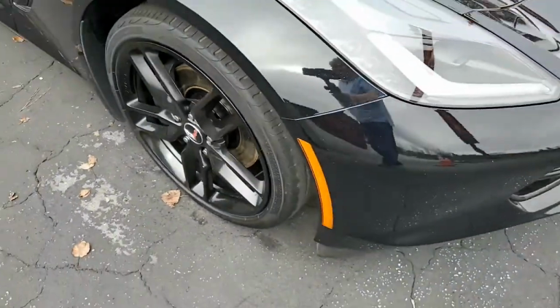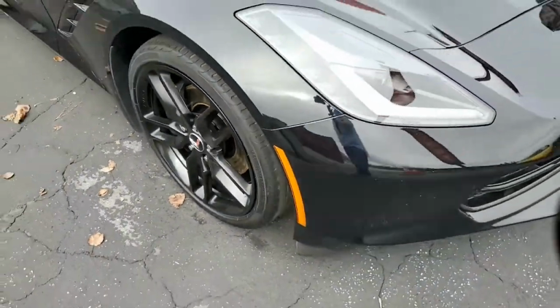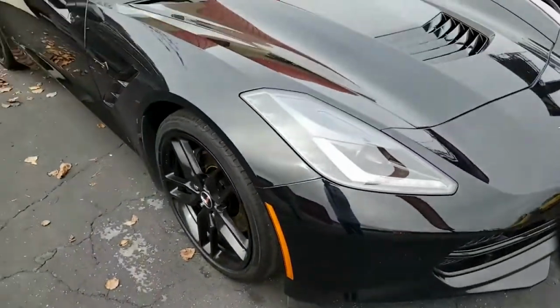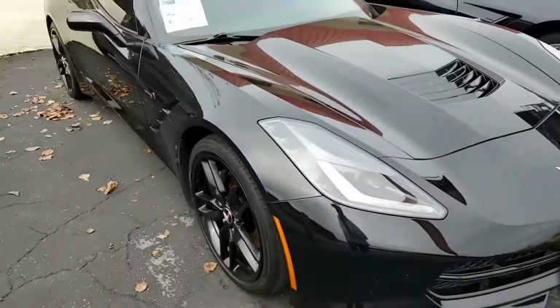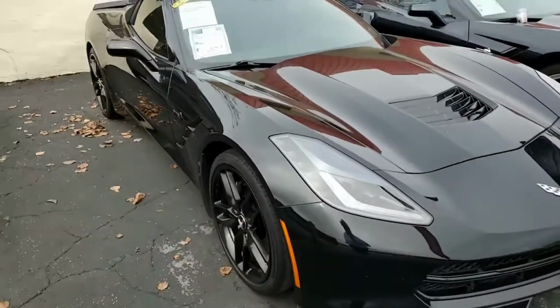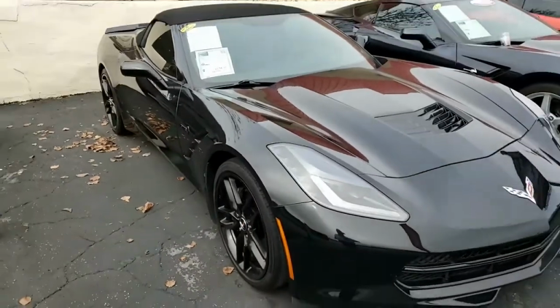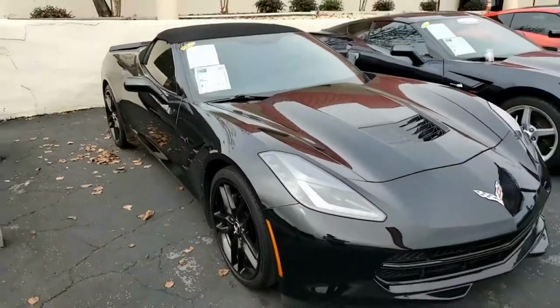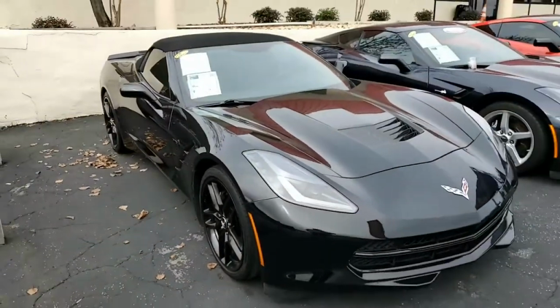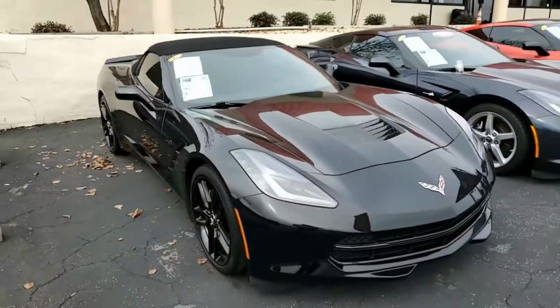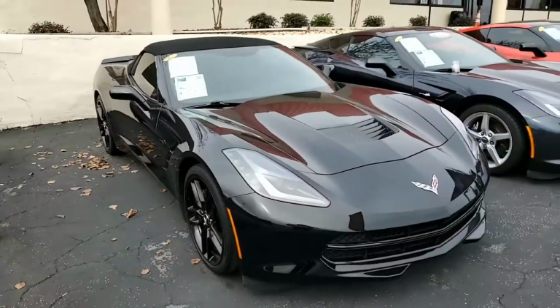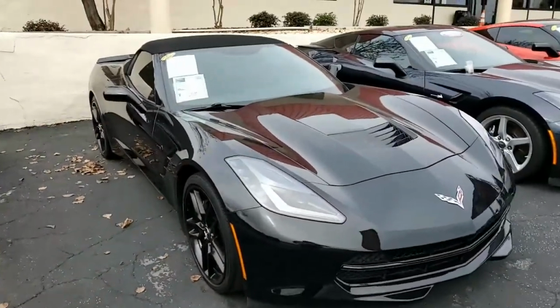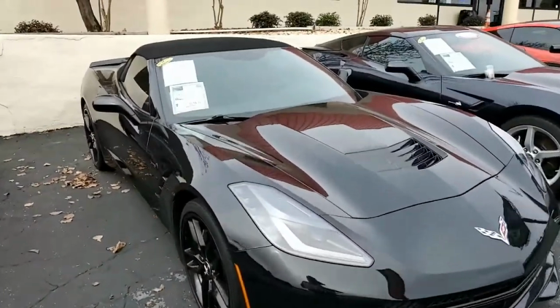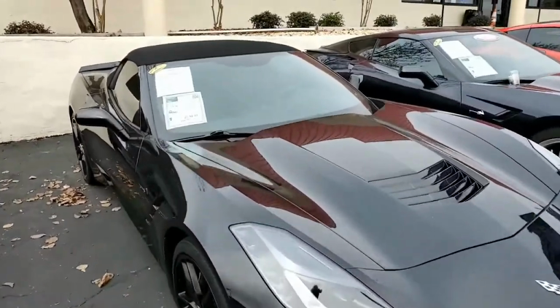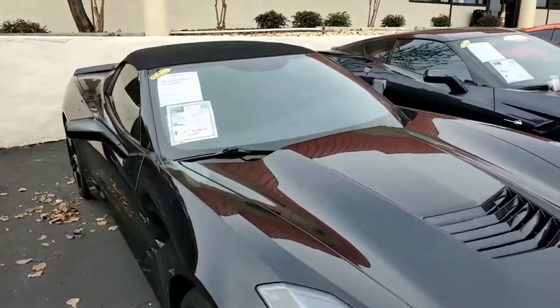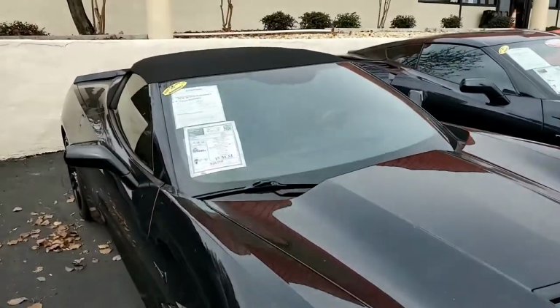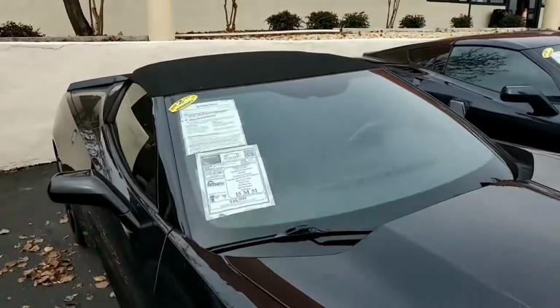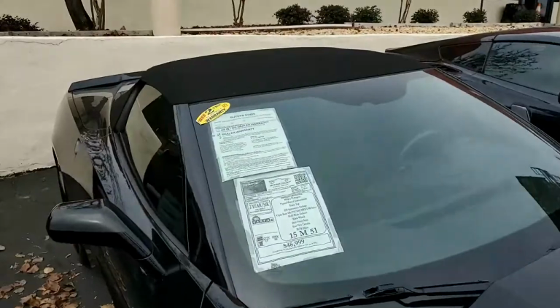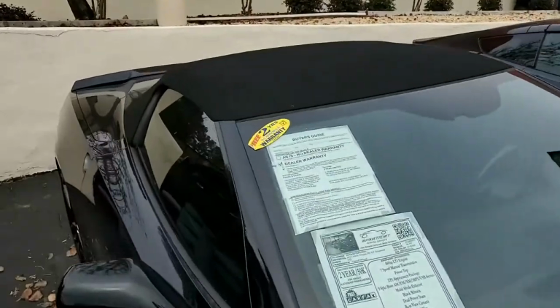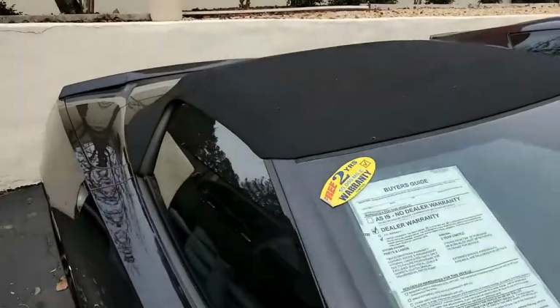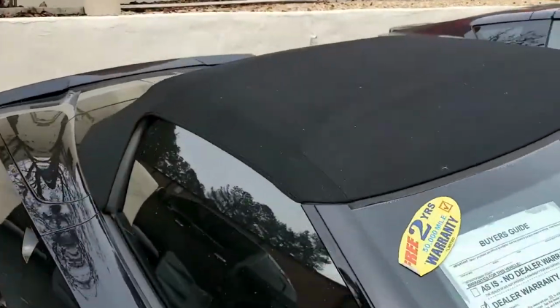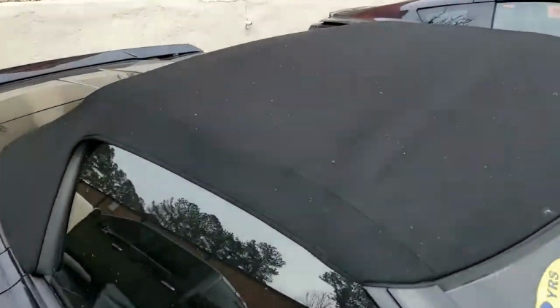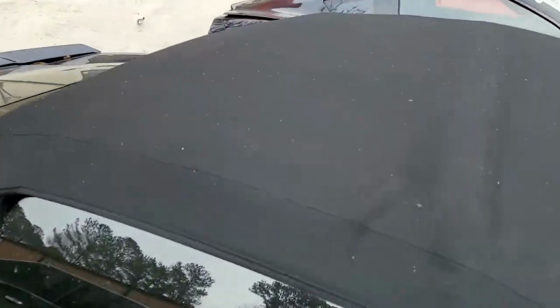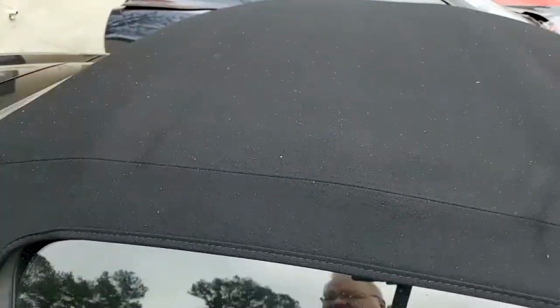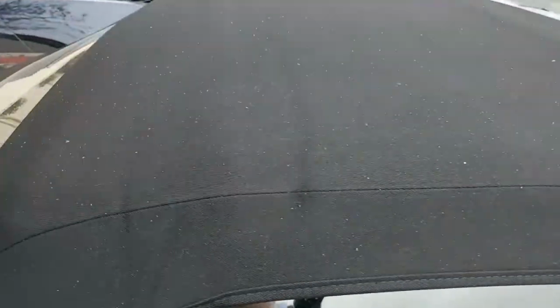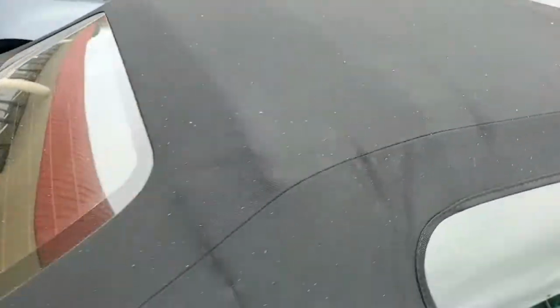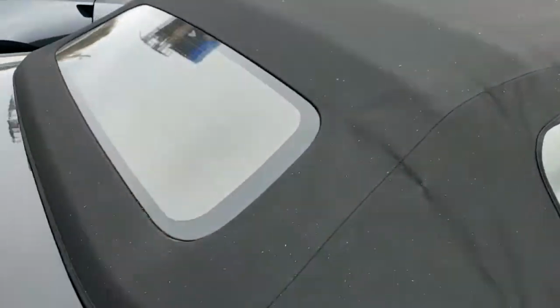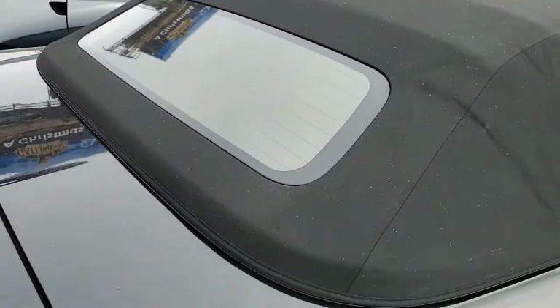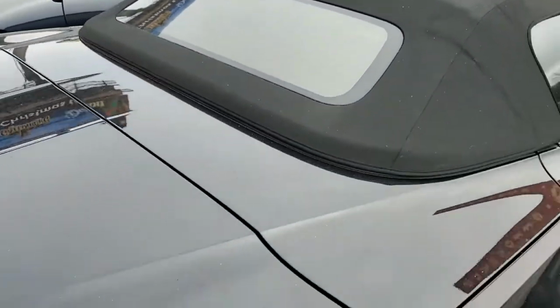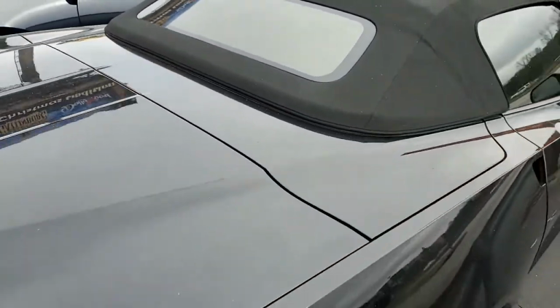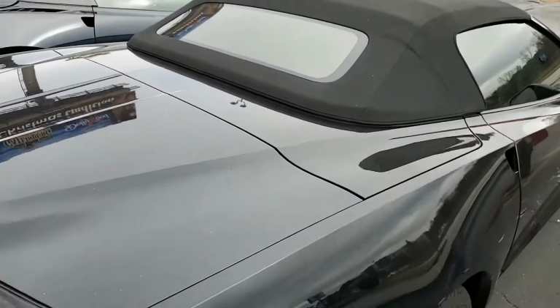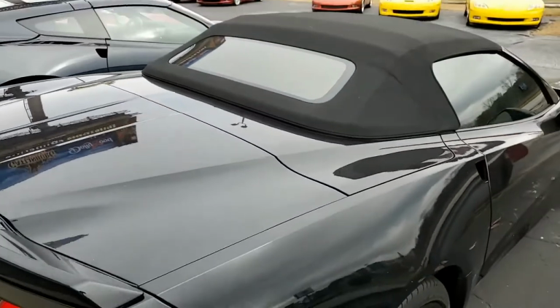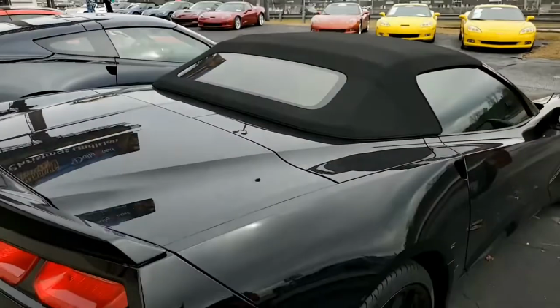This car has multi-mode exhaust, black wheels, power top, Bluetooth package, dual power seats, keyless entry and start, dual zone electronic climate control, and it also has the HD headlights on start, tilt, and teller.